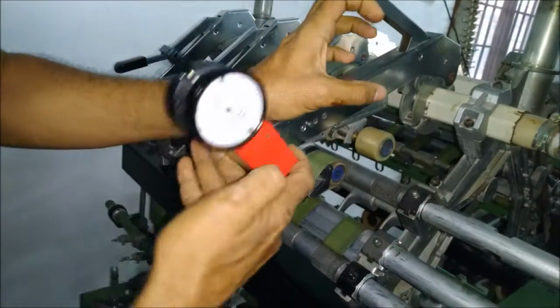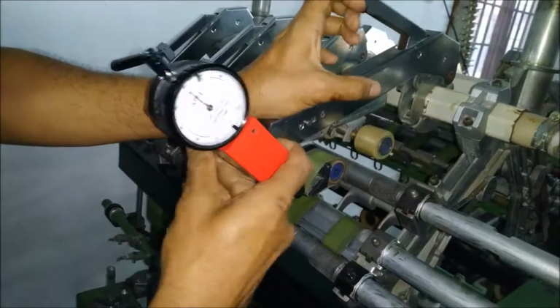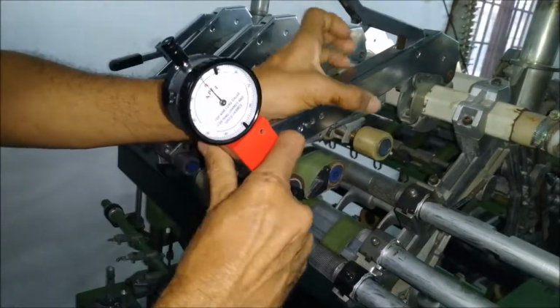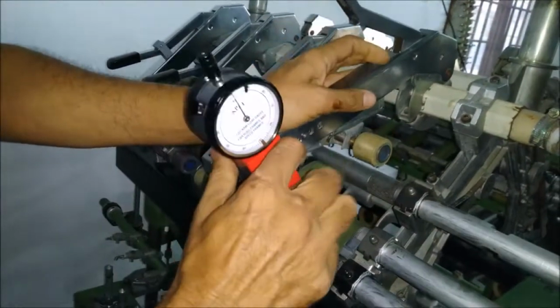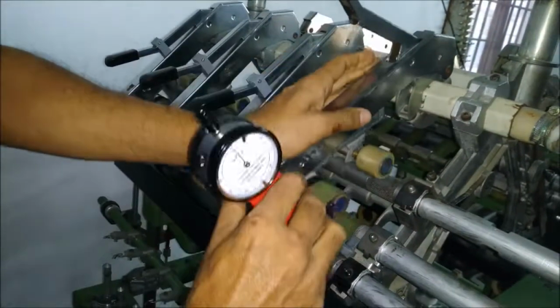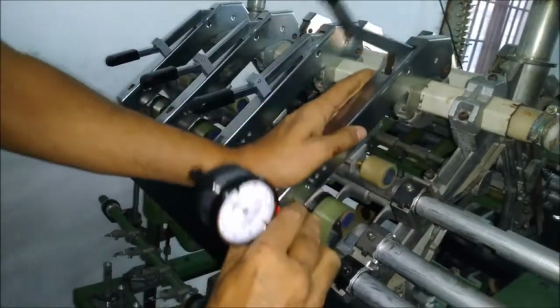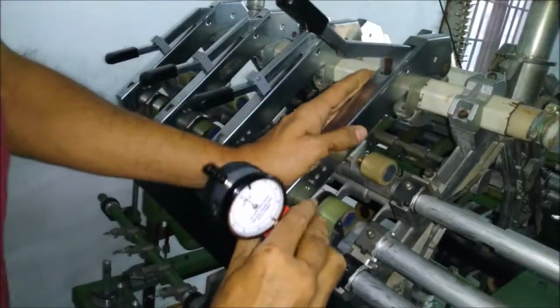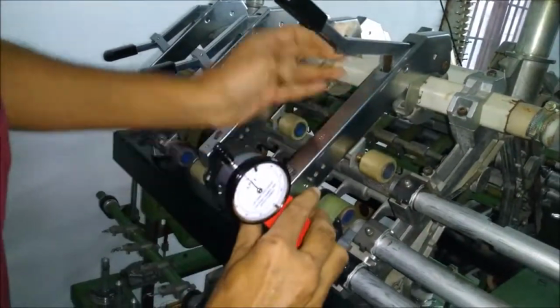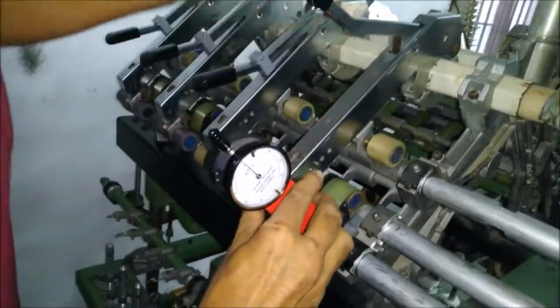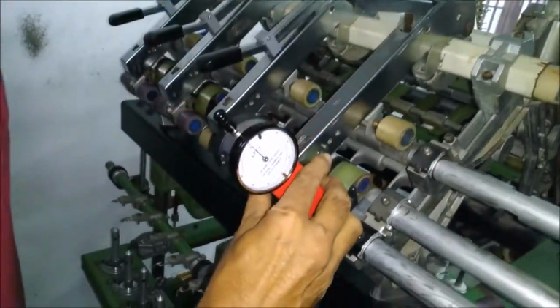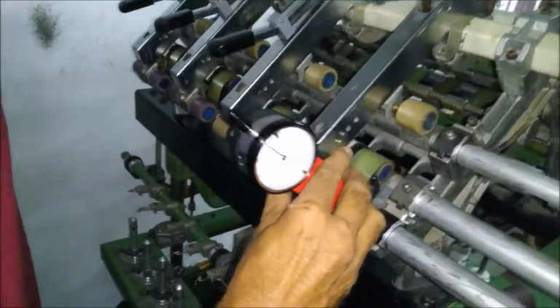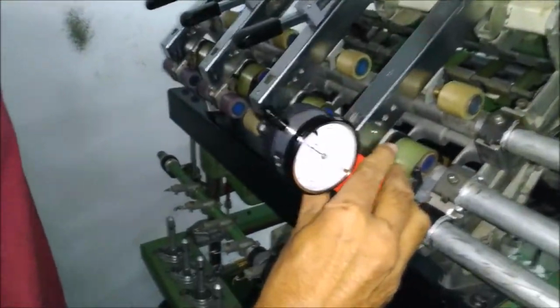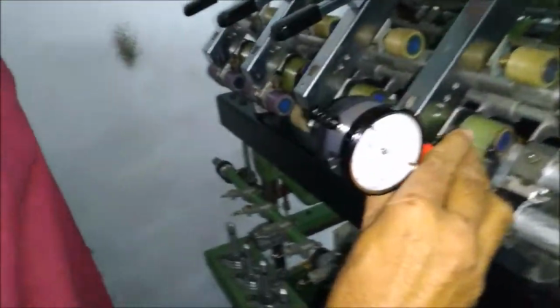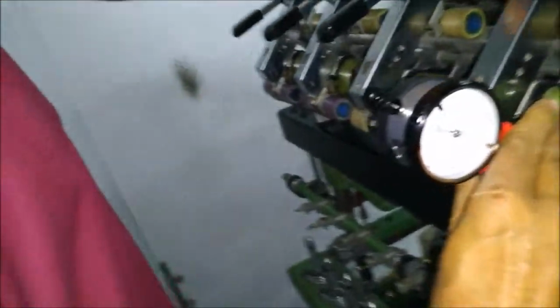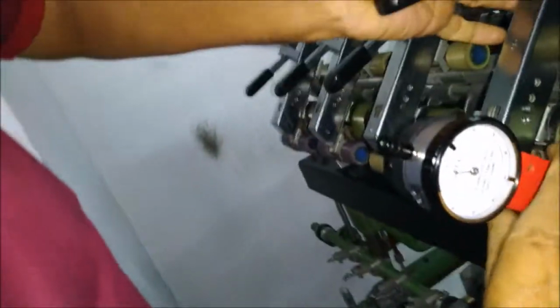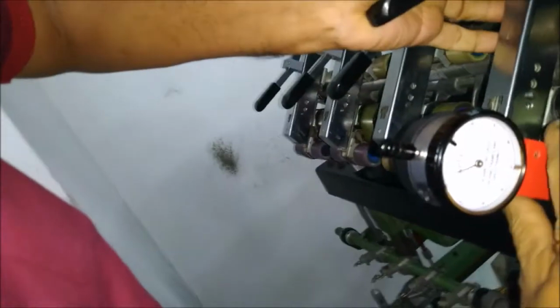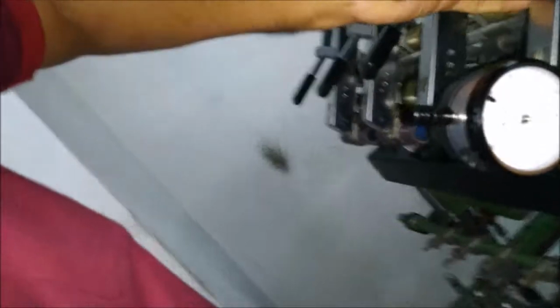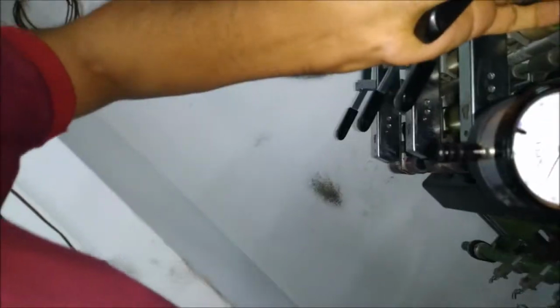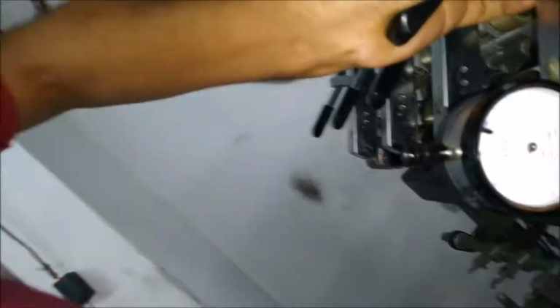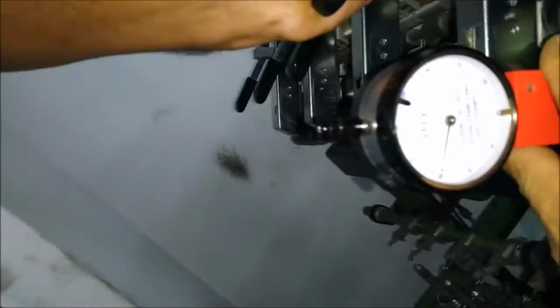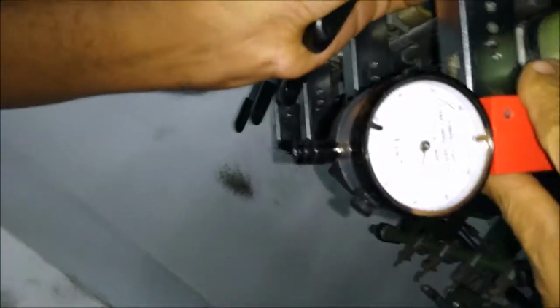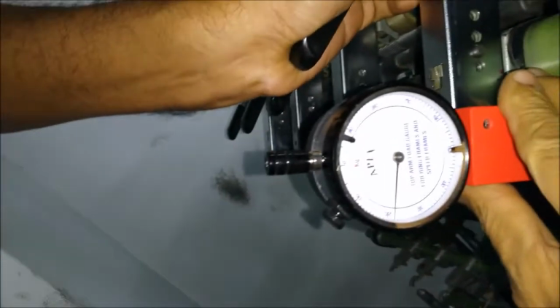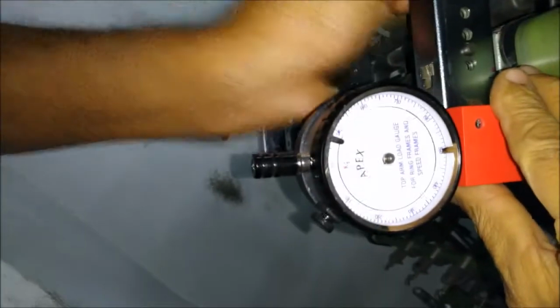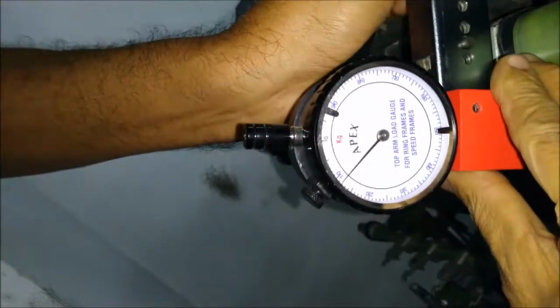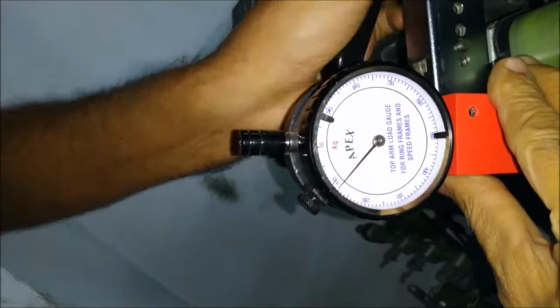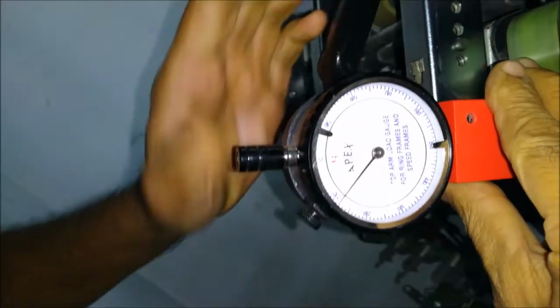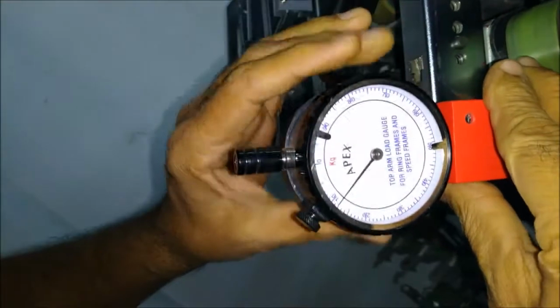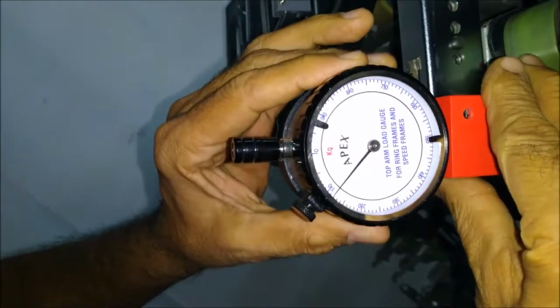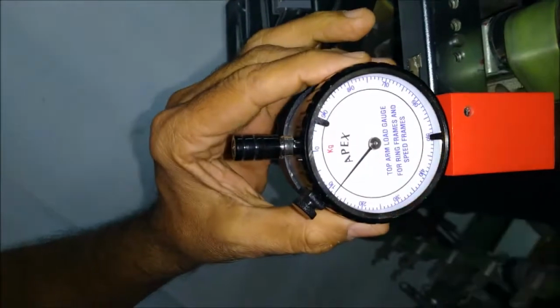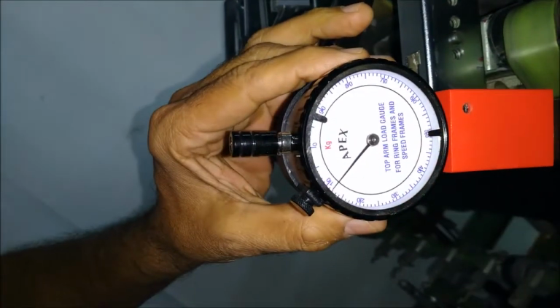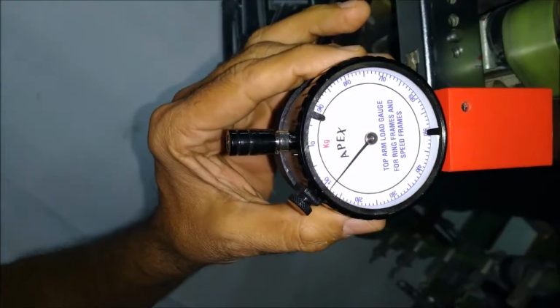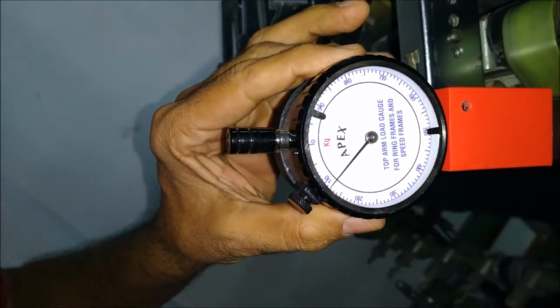Now measuring the loads without the spacer, we get only 13 kg.